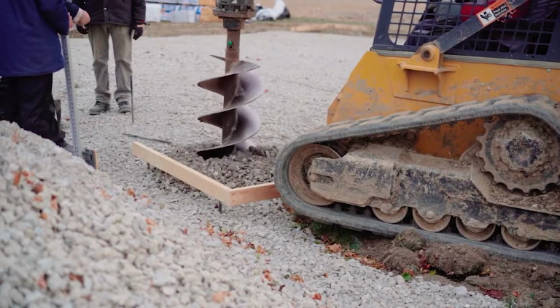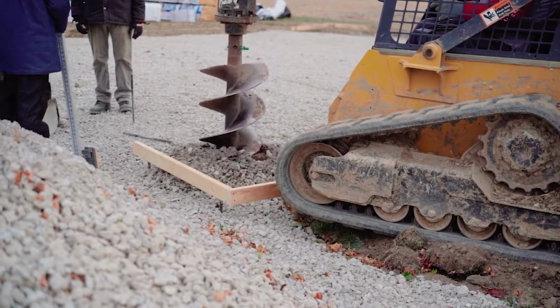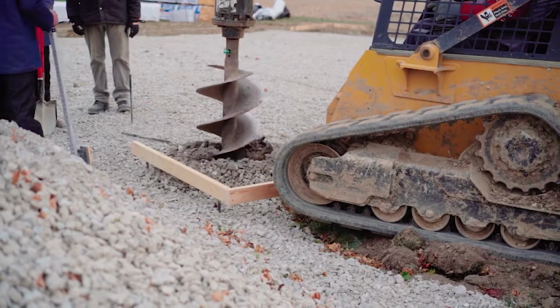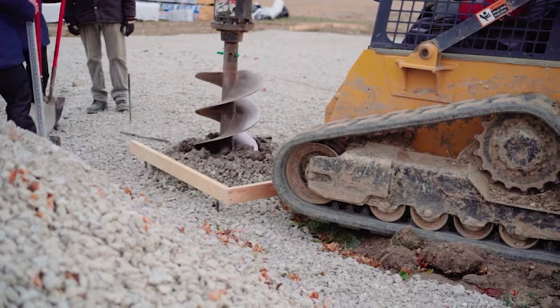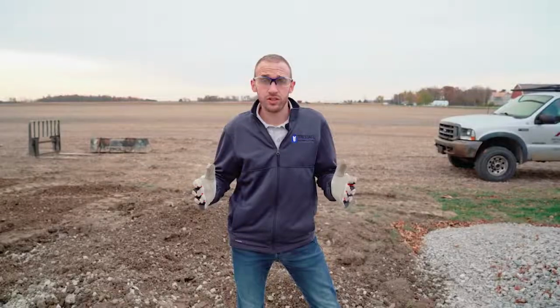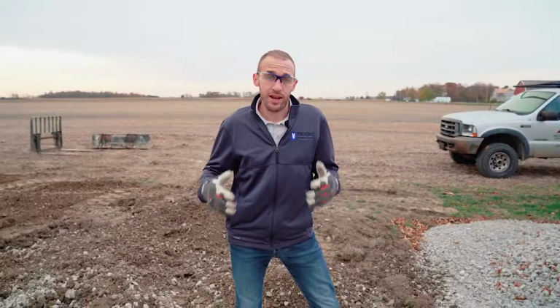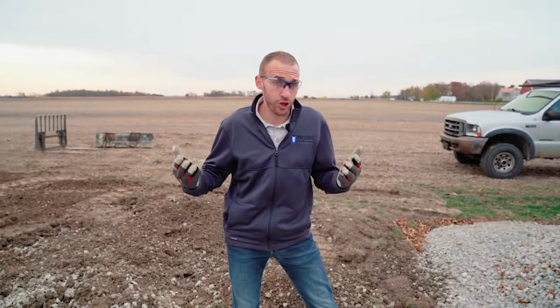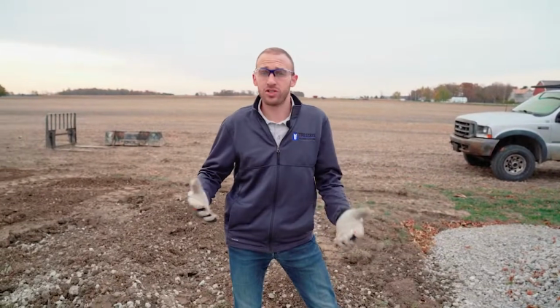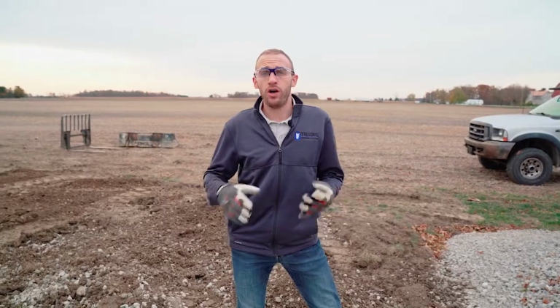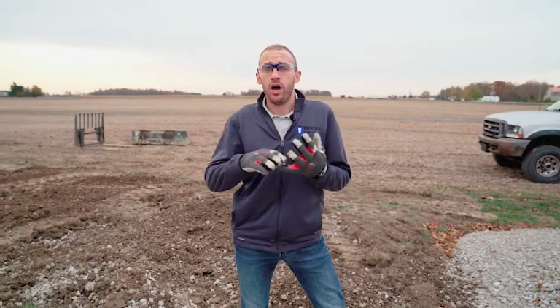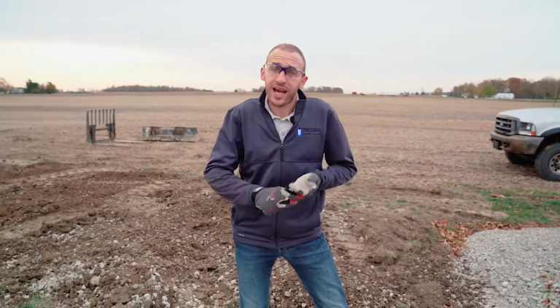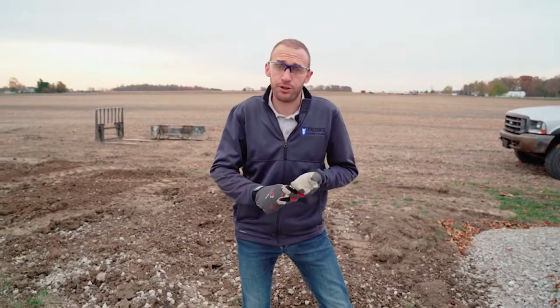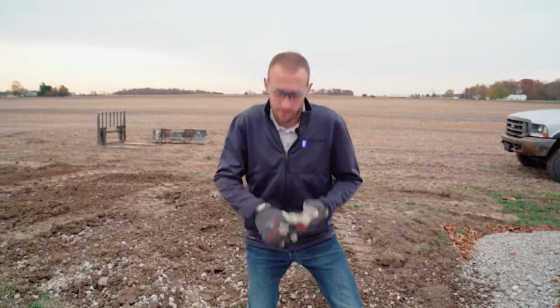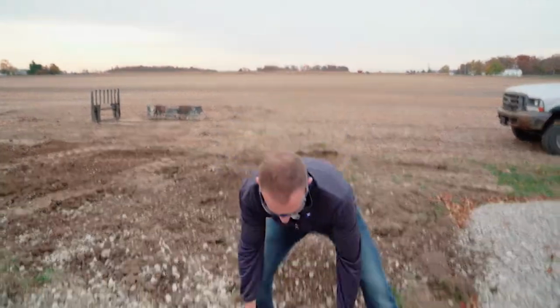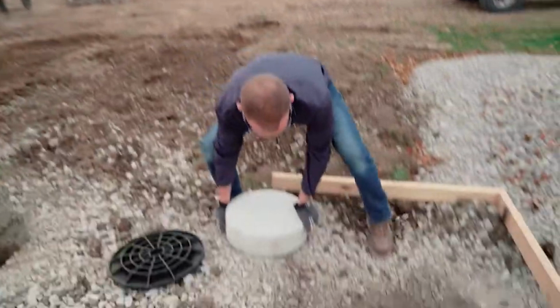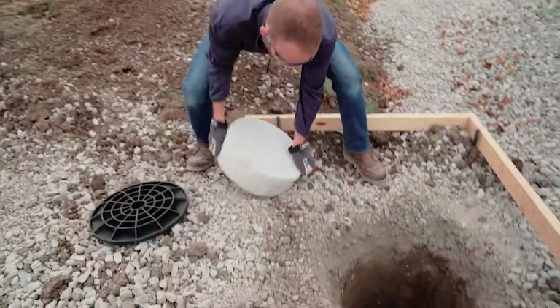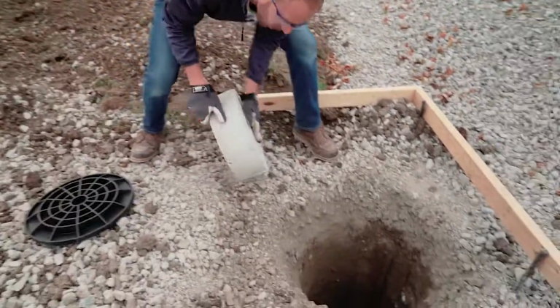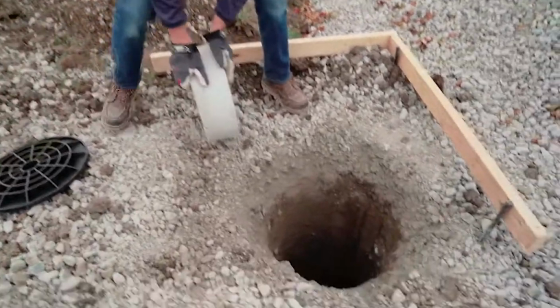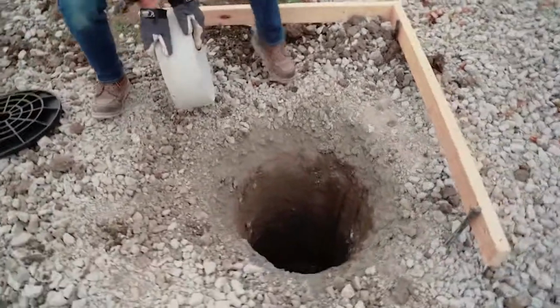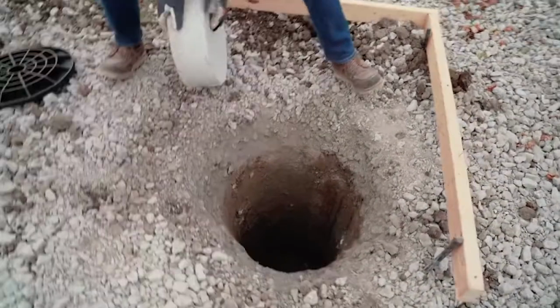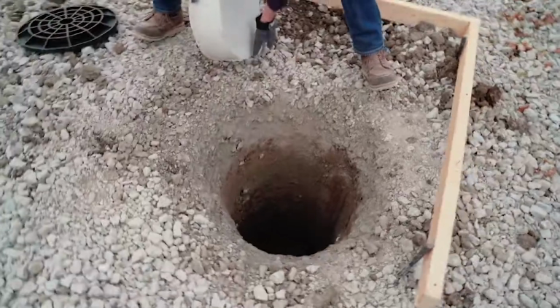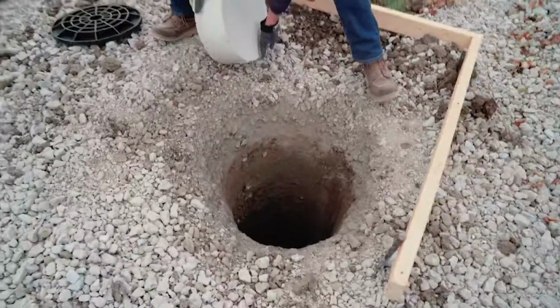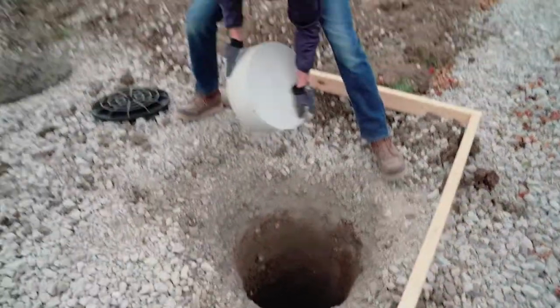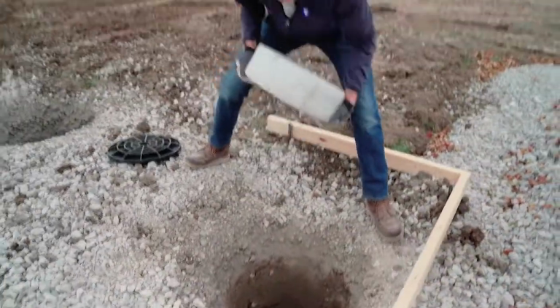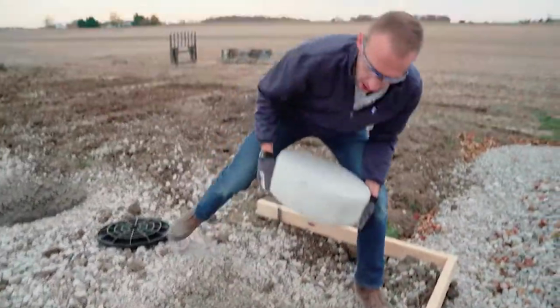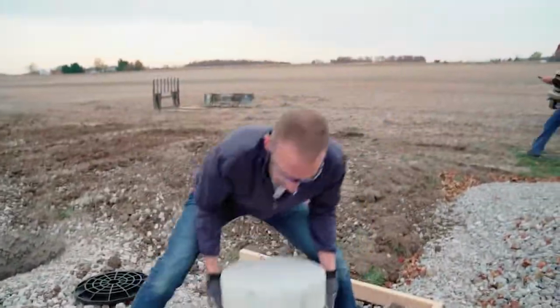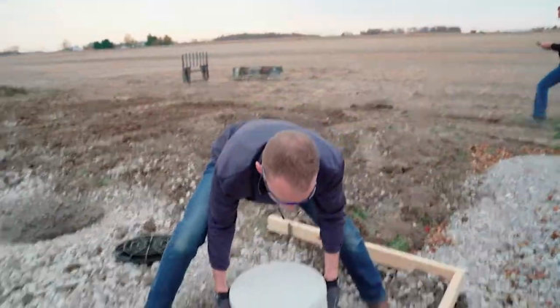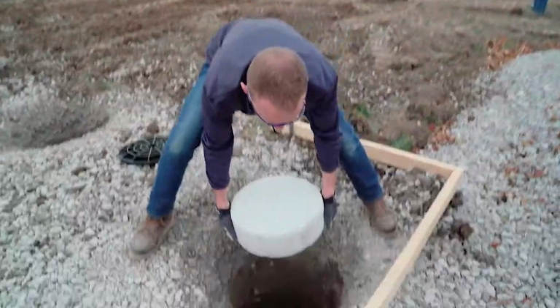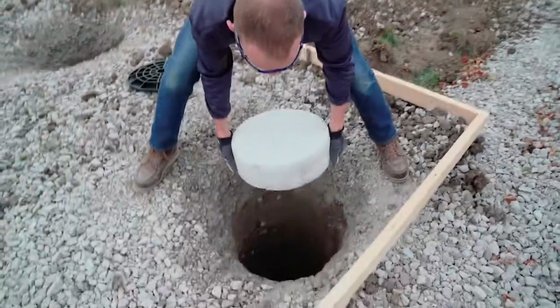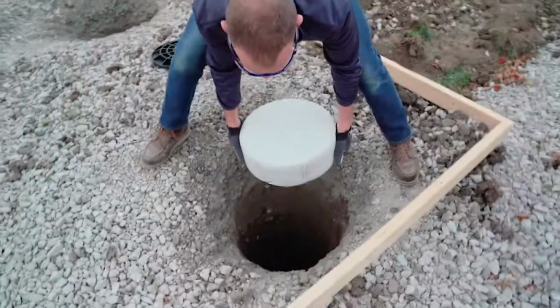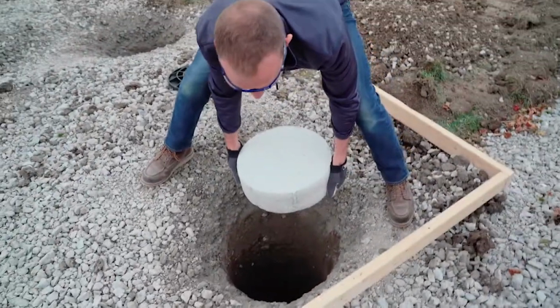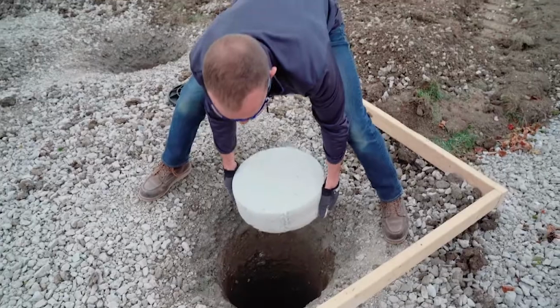We've just finished drilling our holes and I'm going to show you how to install a precast concrete cookie. As you get over to the hole, get it lined up and carefully drop it in the hole and adjust it if needed.